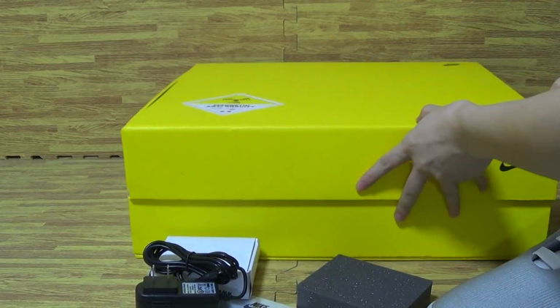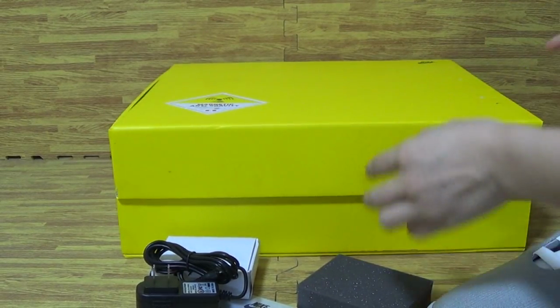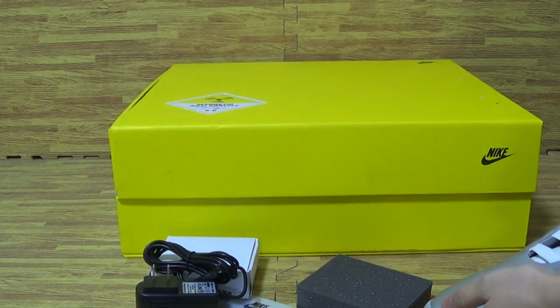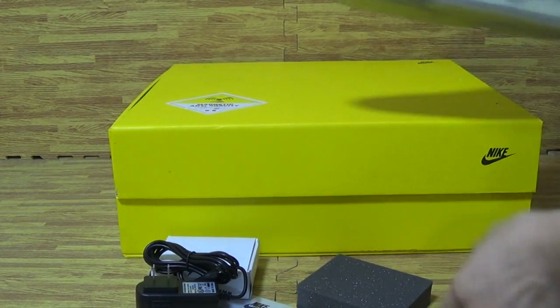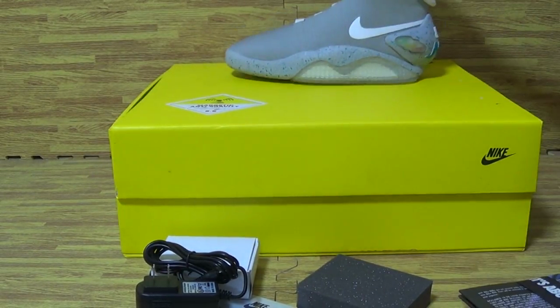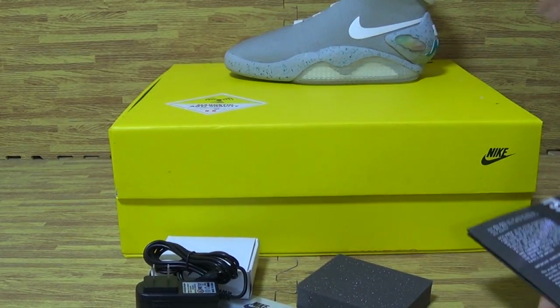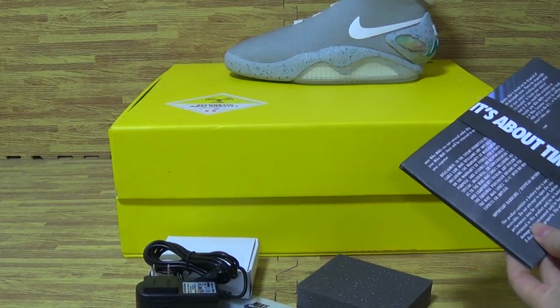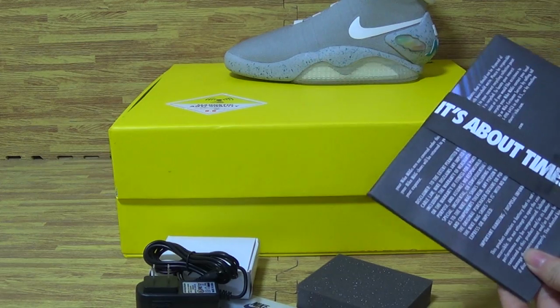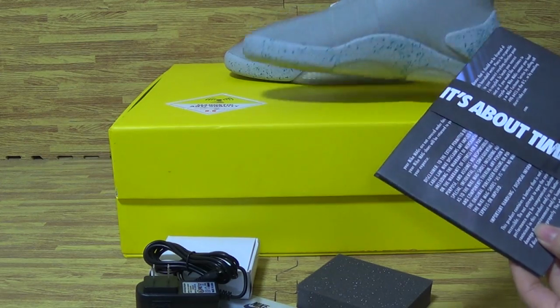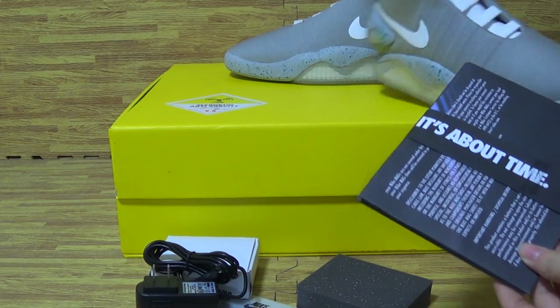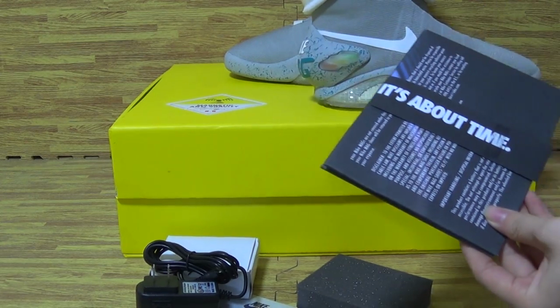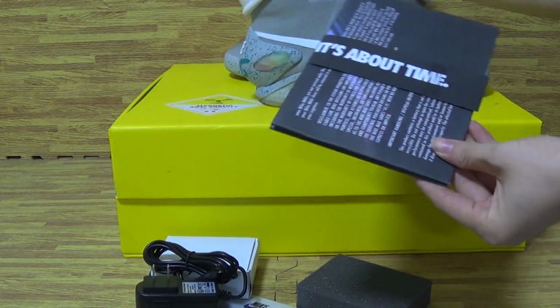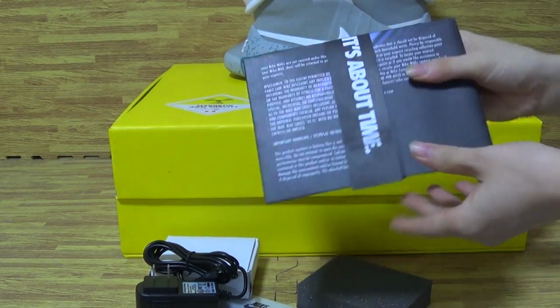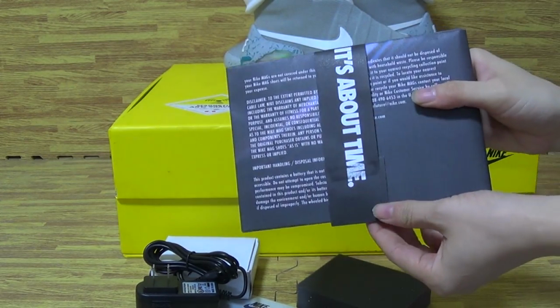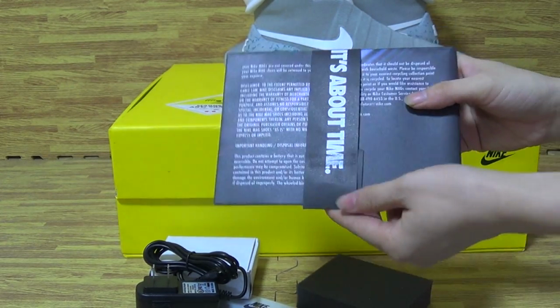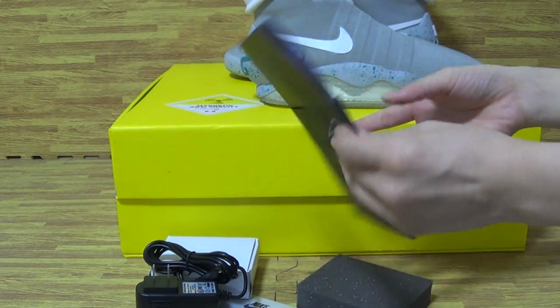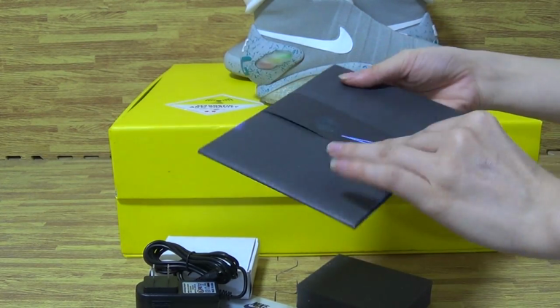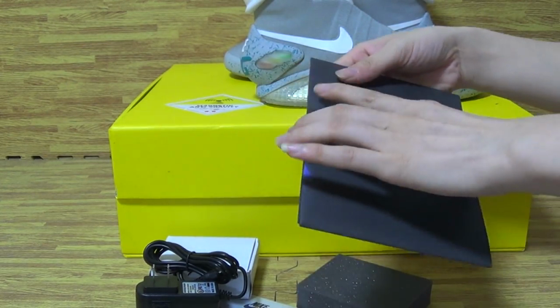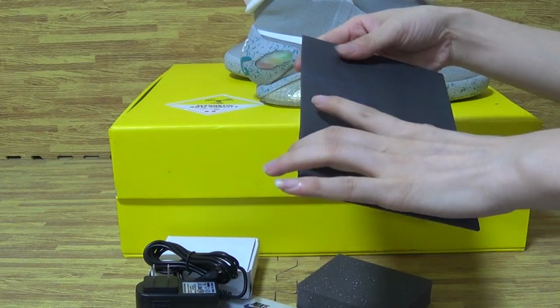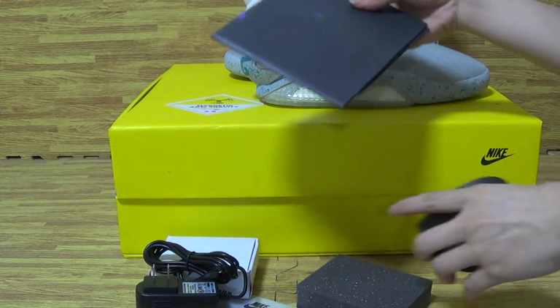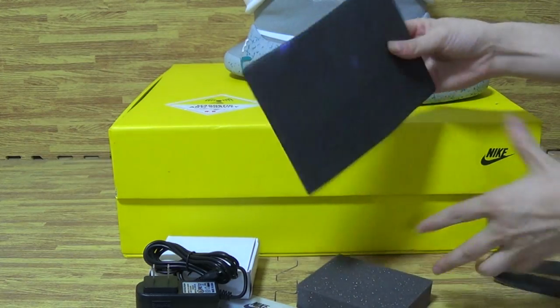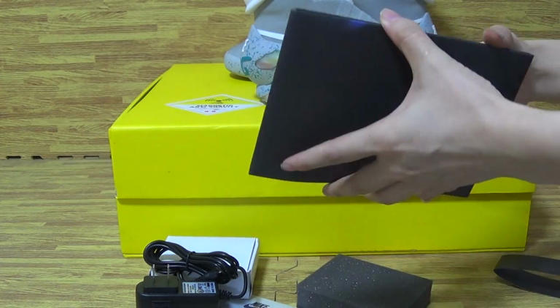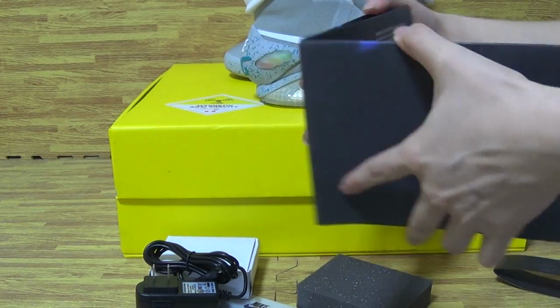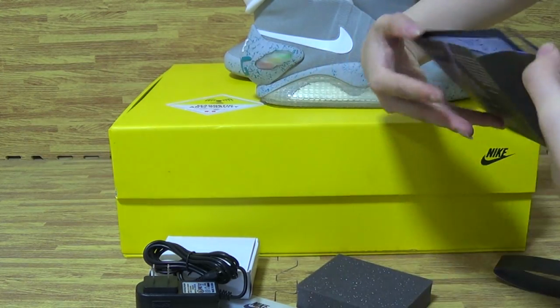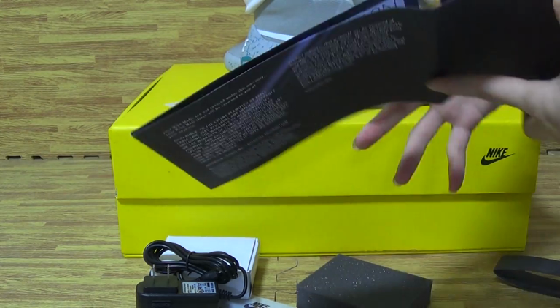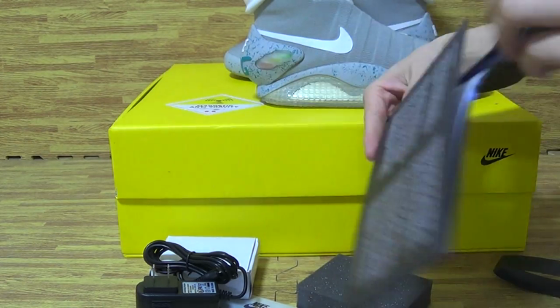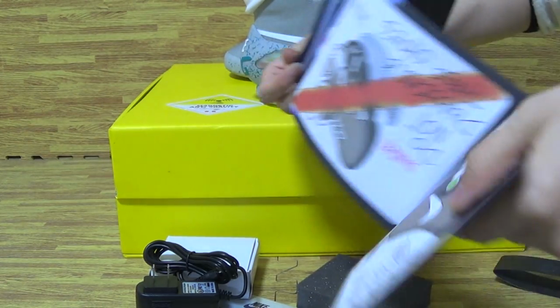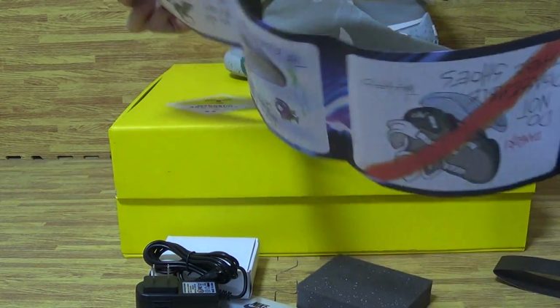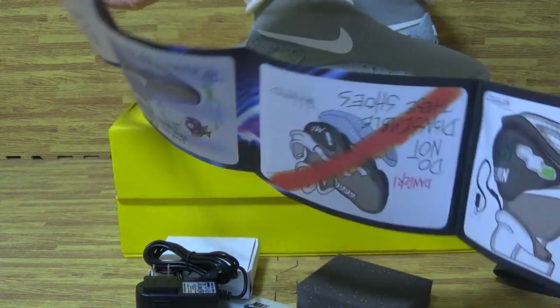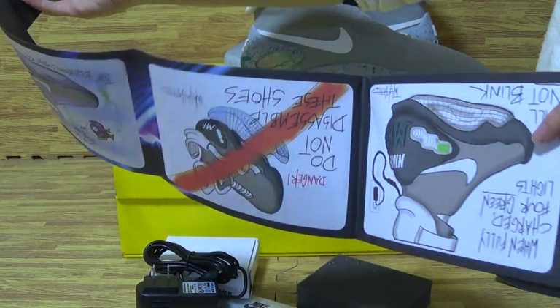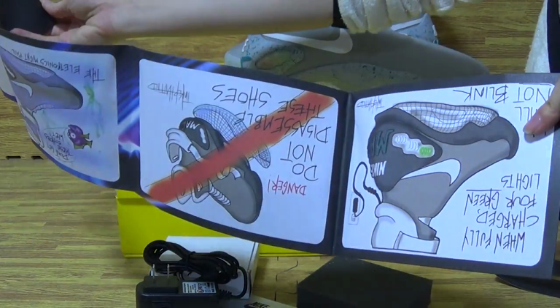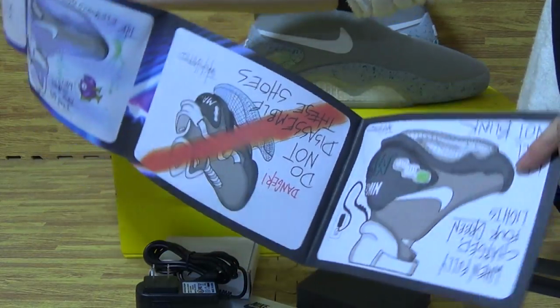Let's come to the shoes box. Also have a look at this — the illustration introducing the shoes, Nike and Mac. It's so cool.